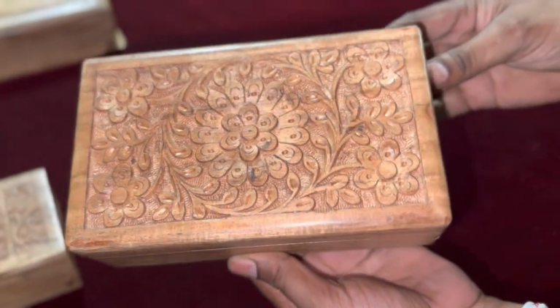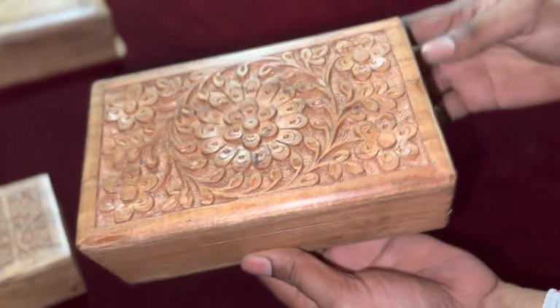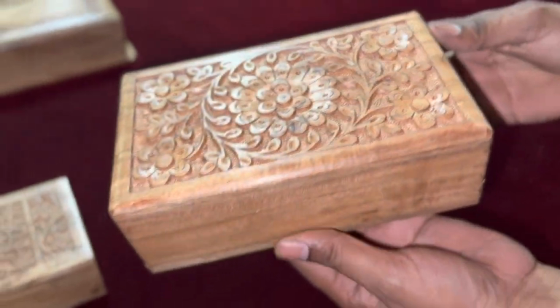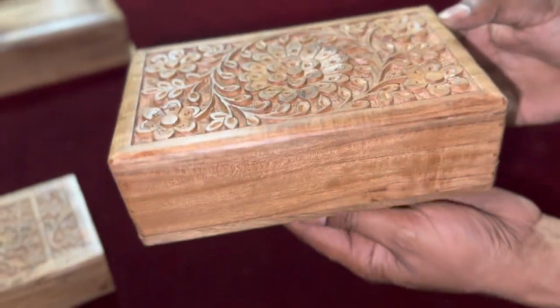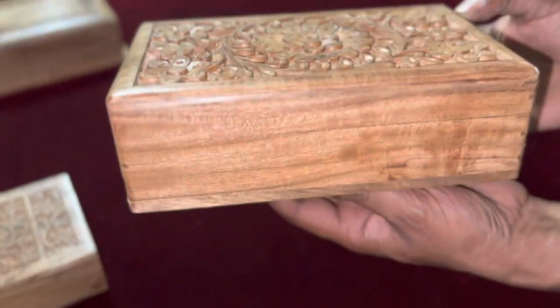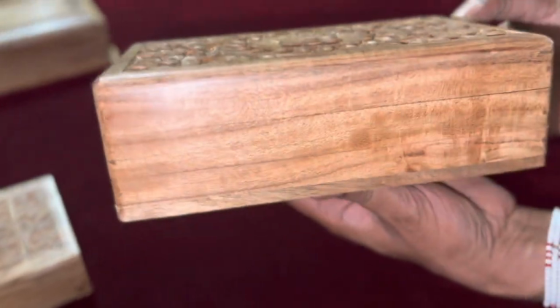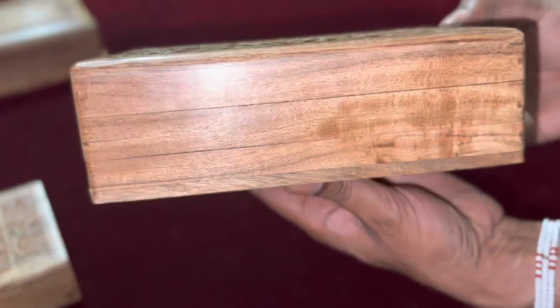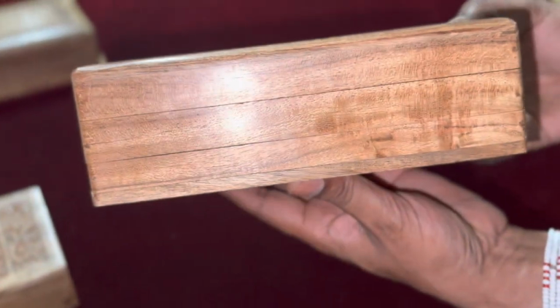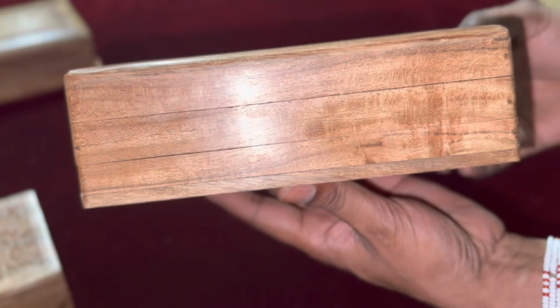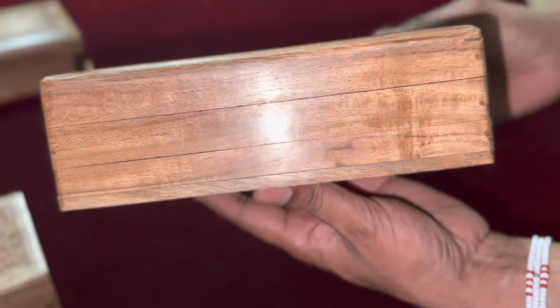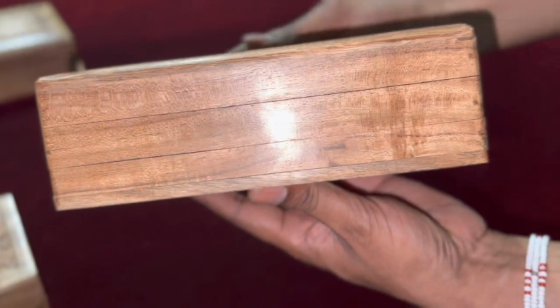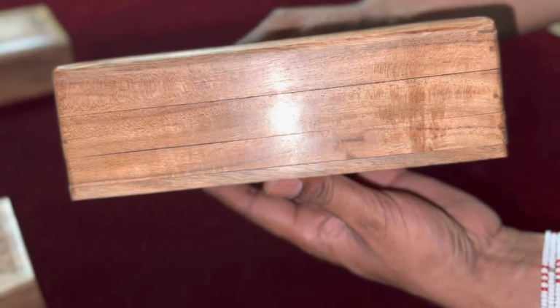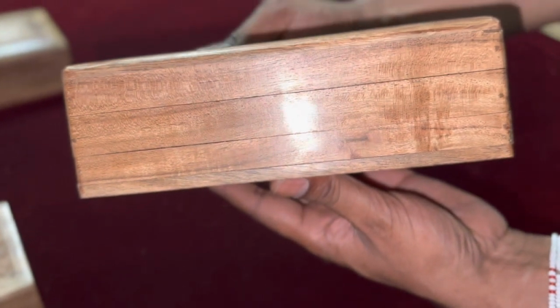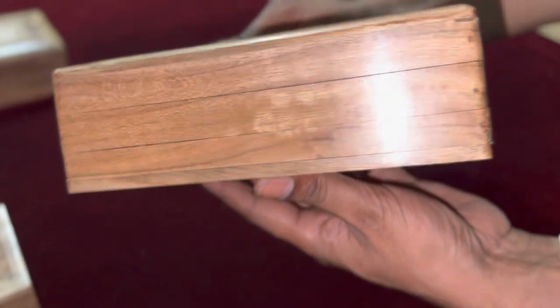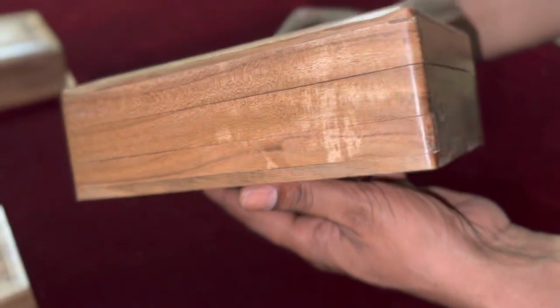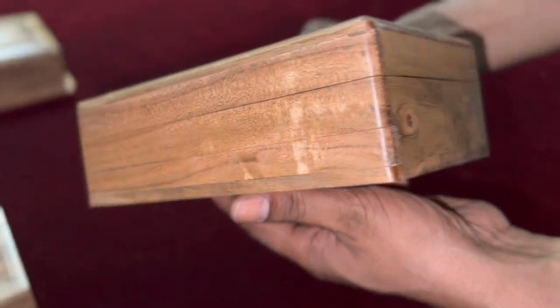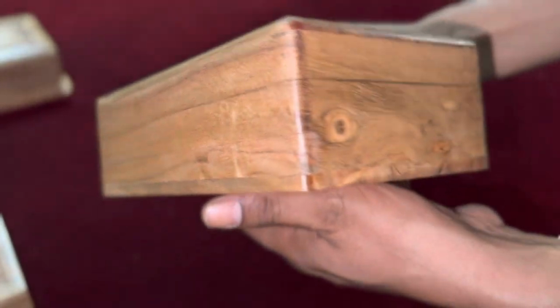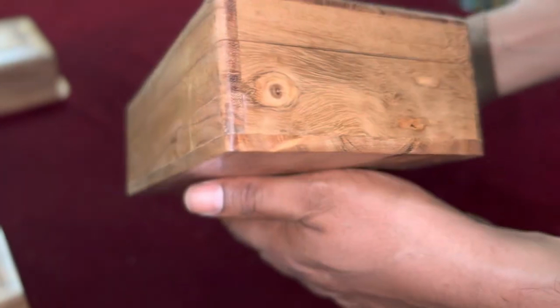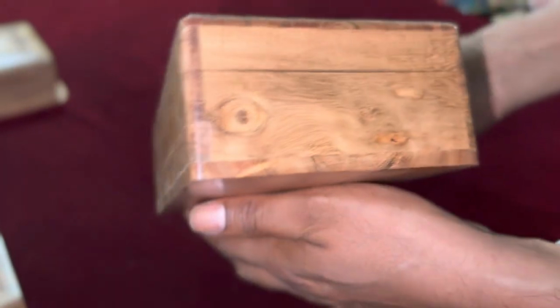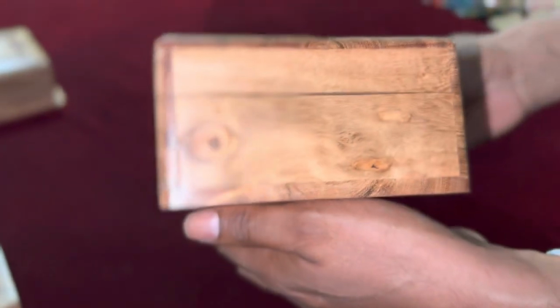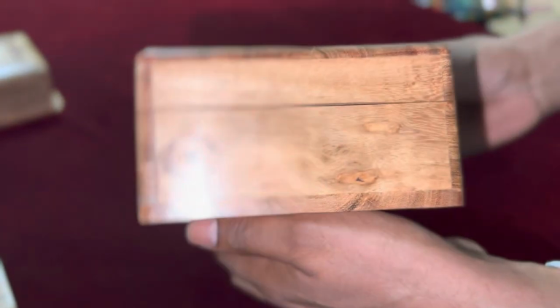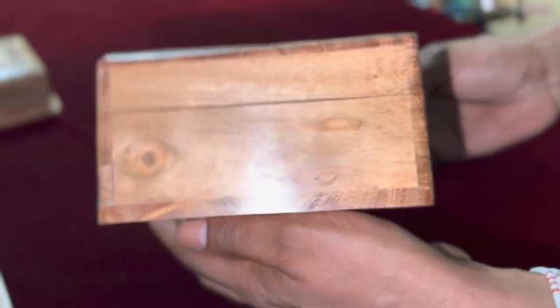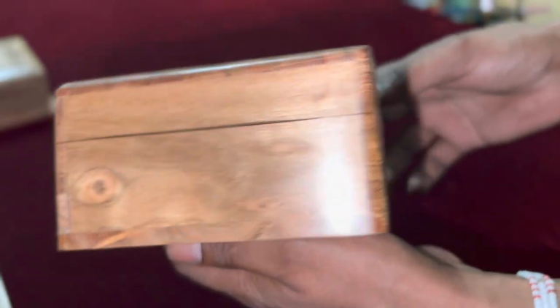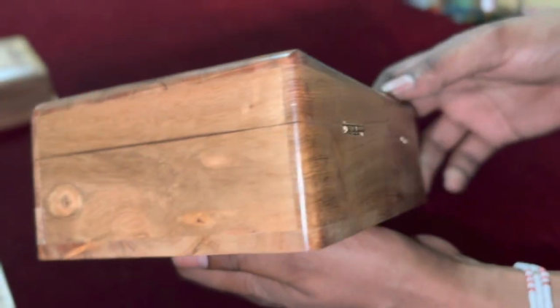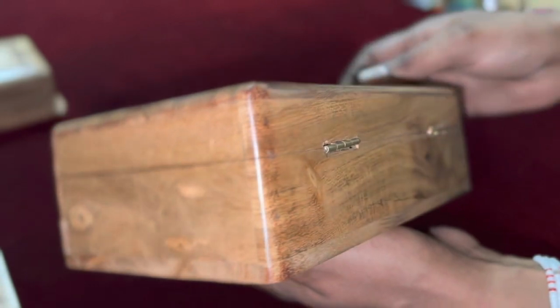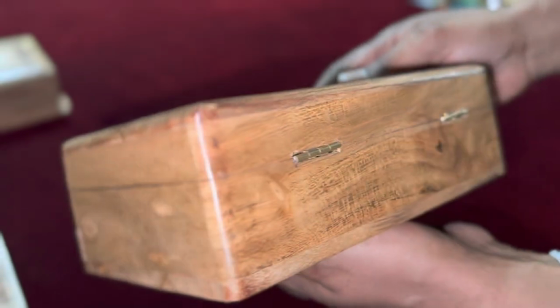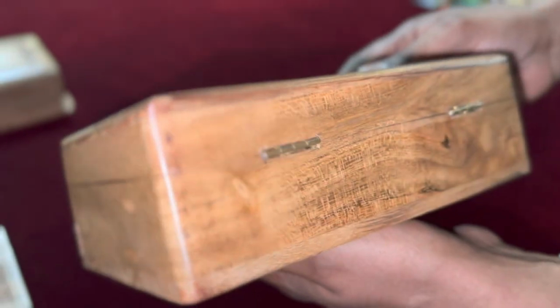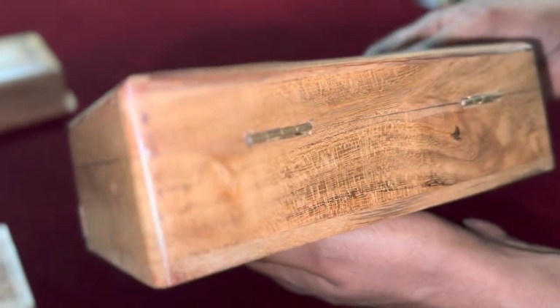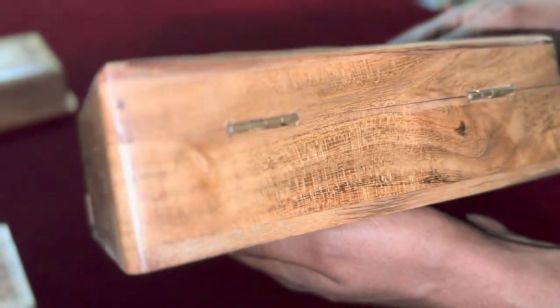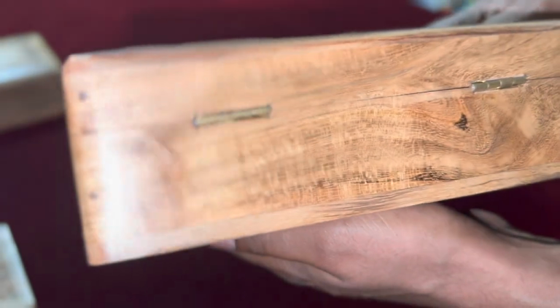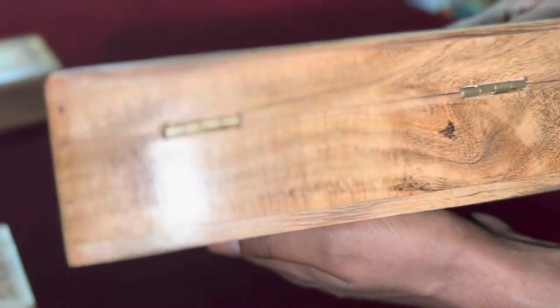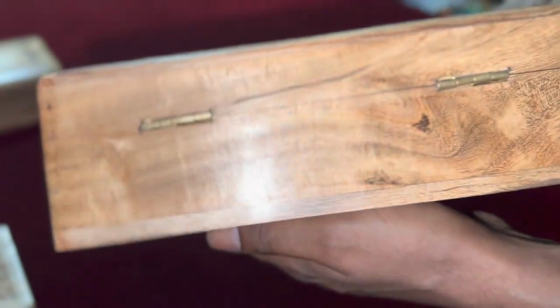Acacia wood is also known as Bapur wood or Kikar wood. Let's learn how this beautiful acacia wood box is made.